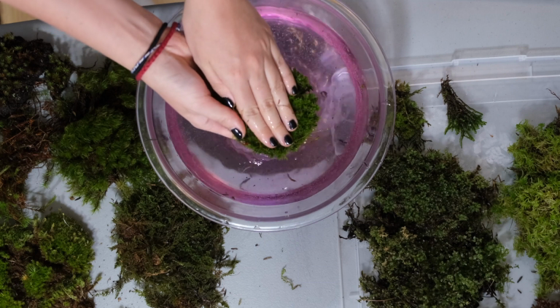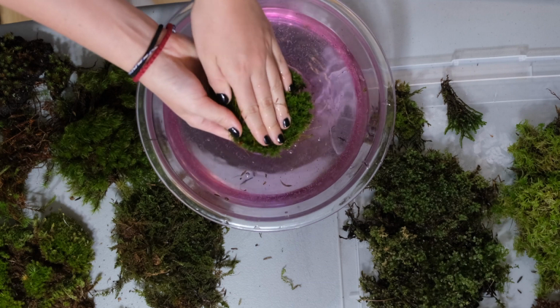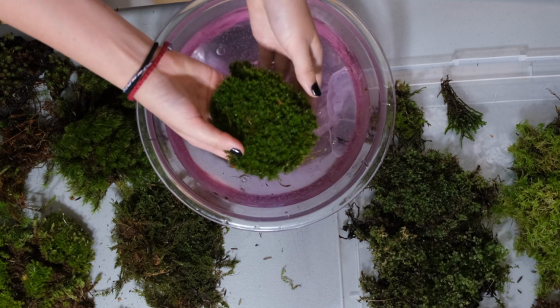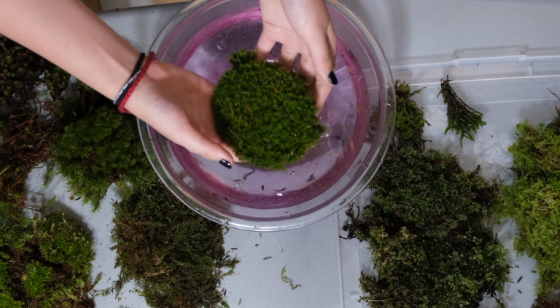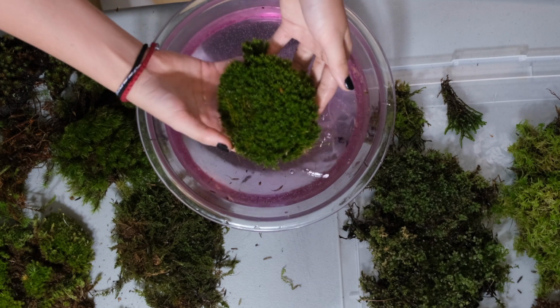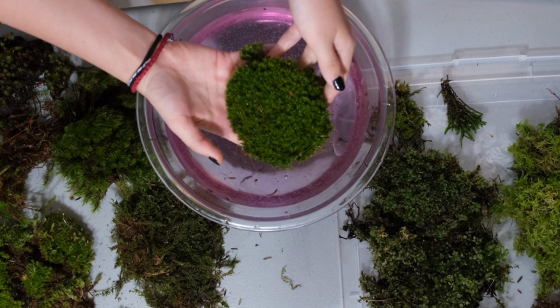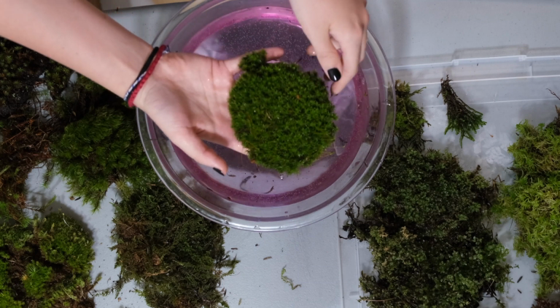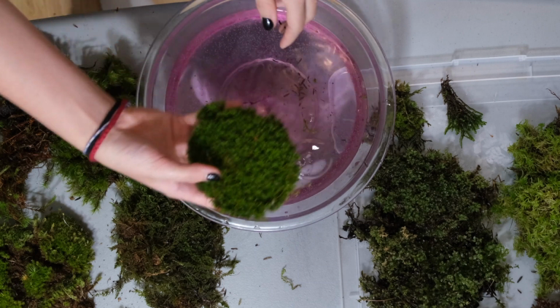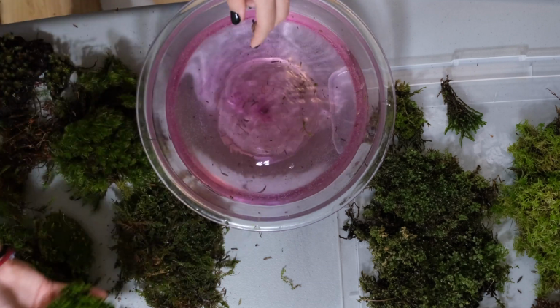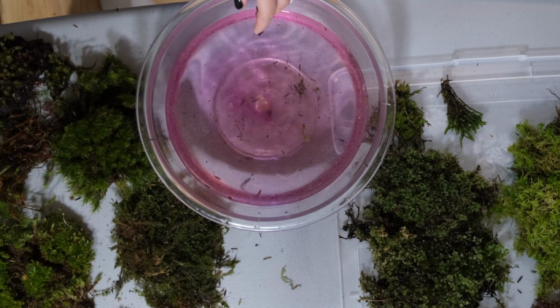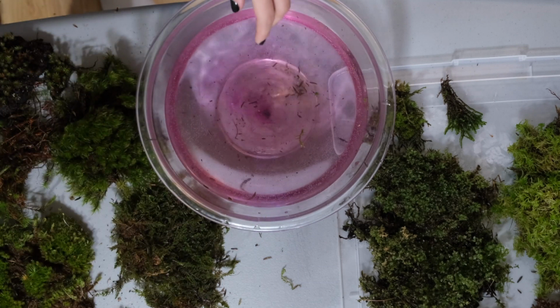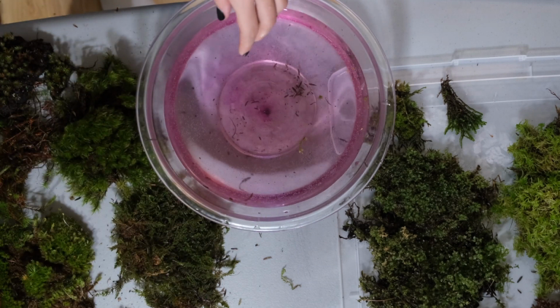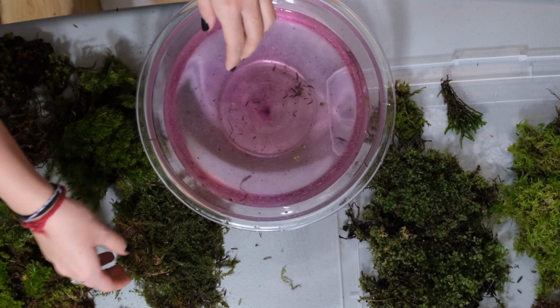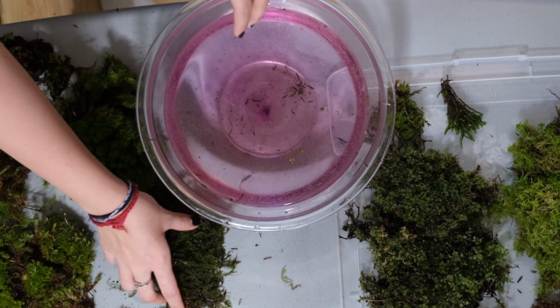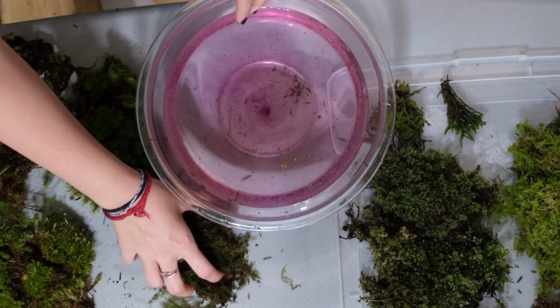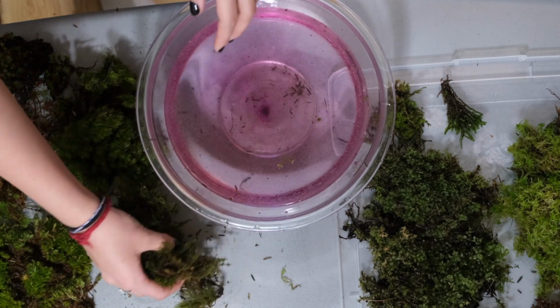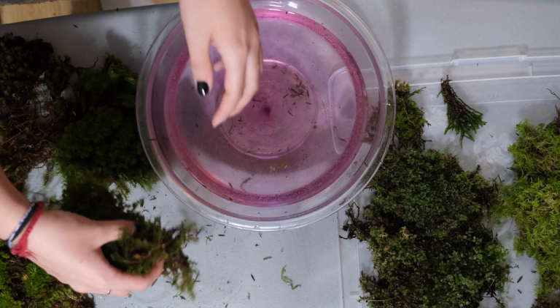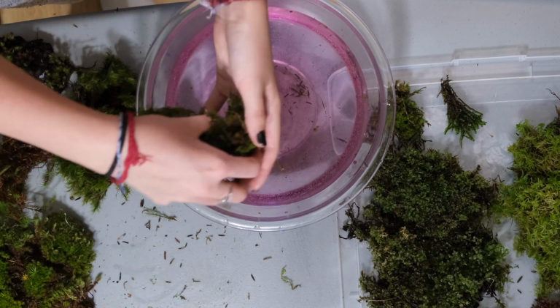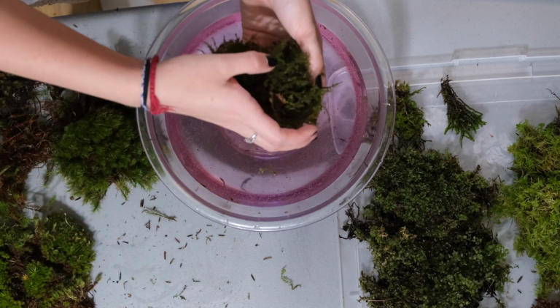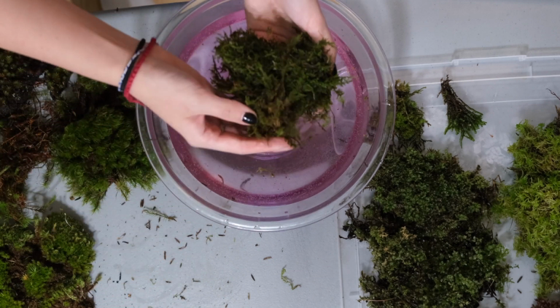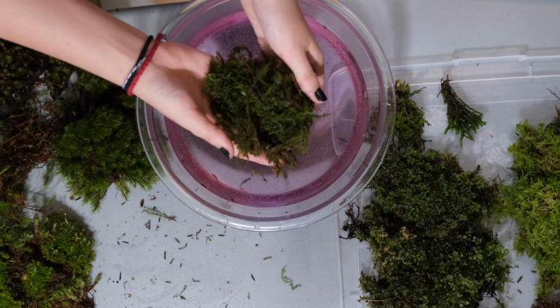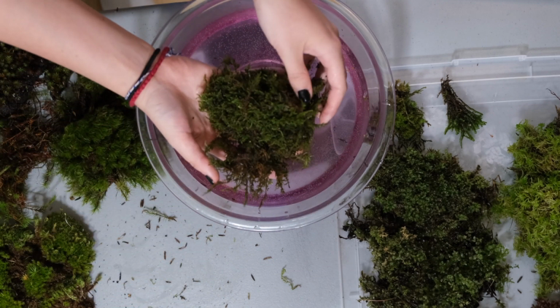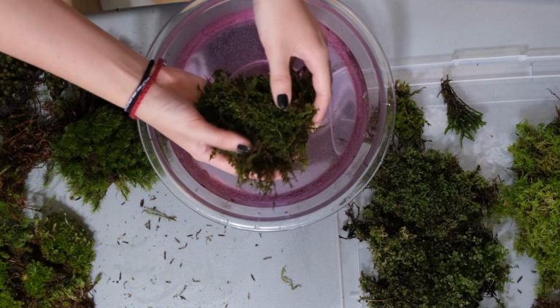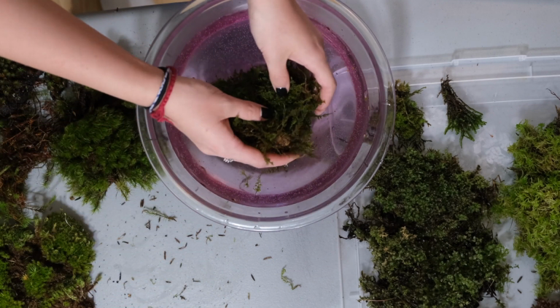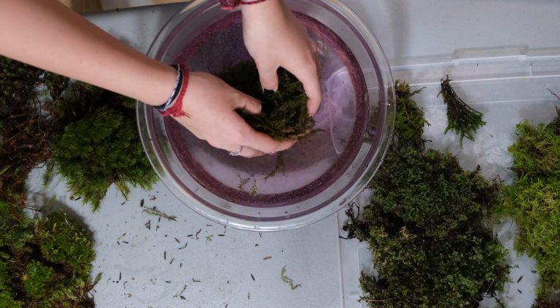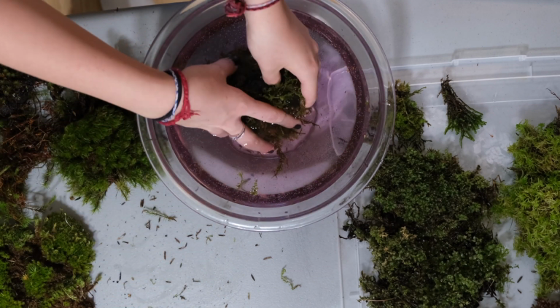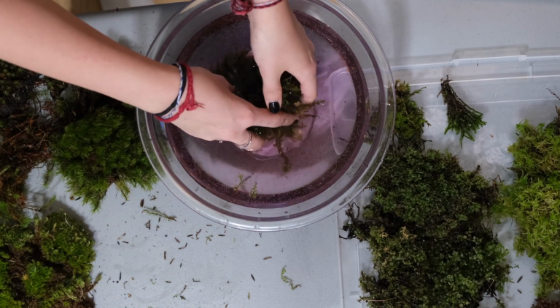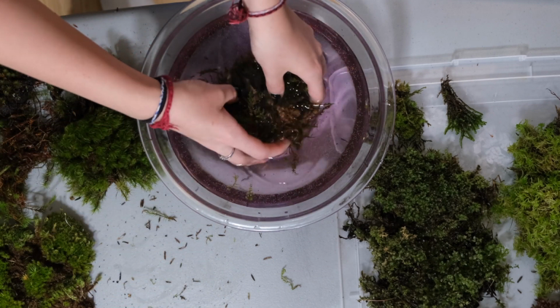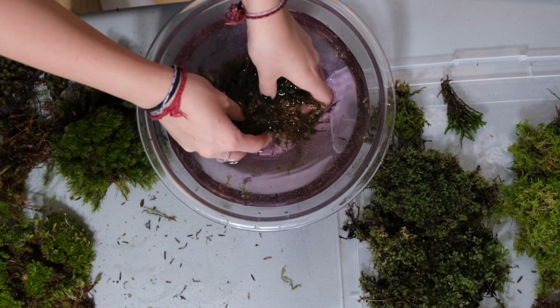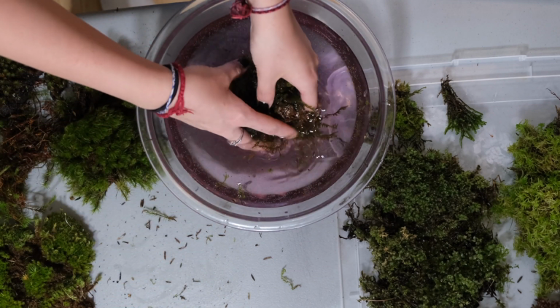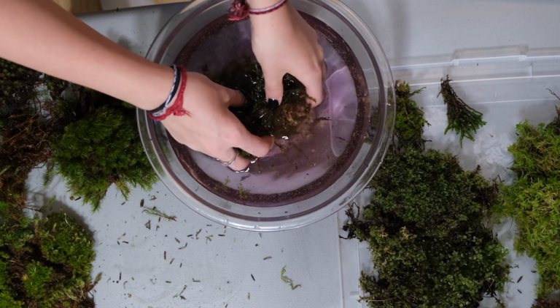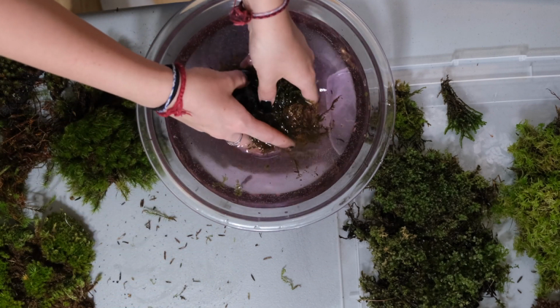Don't be afraid to damage your moss — it will not break. Remember, you step on it in nature and it does not break and it will not die.